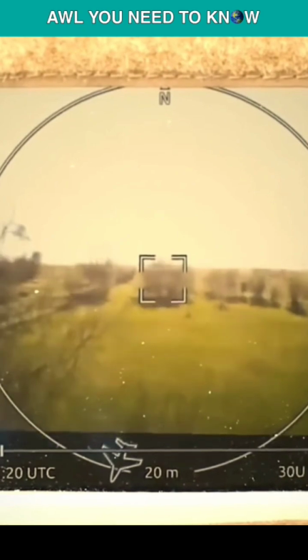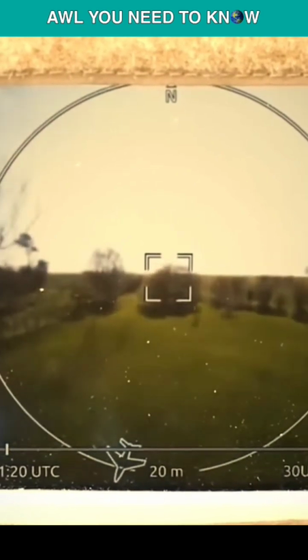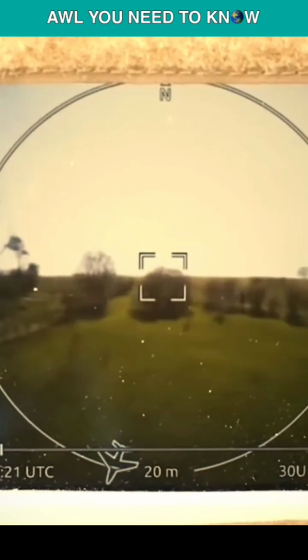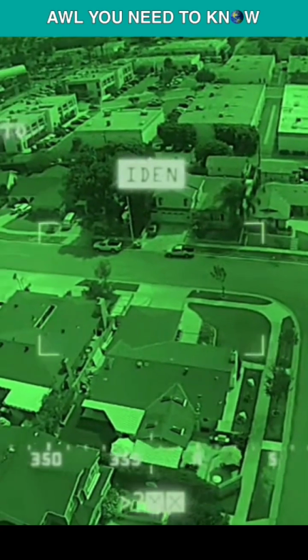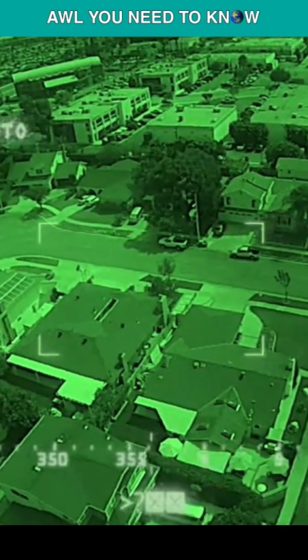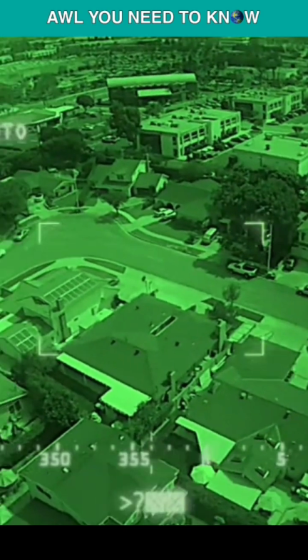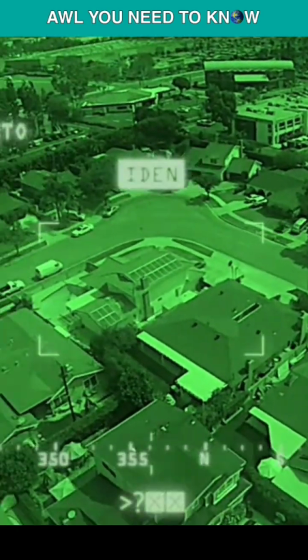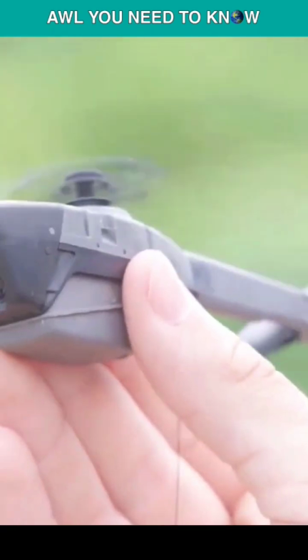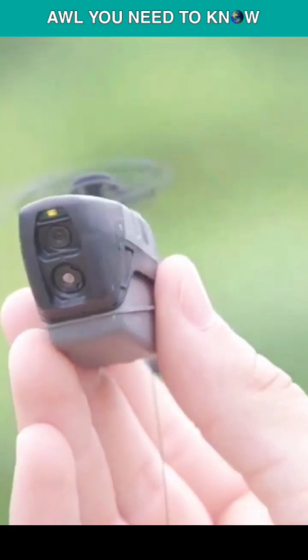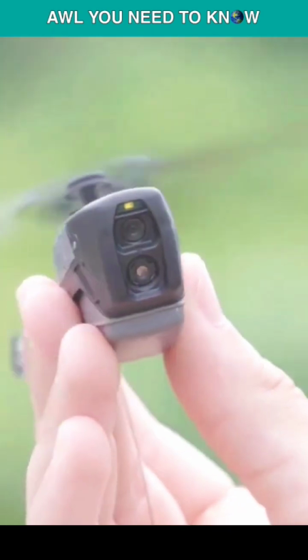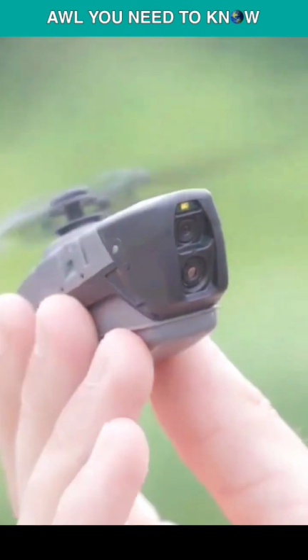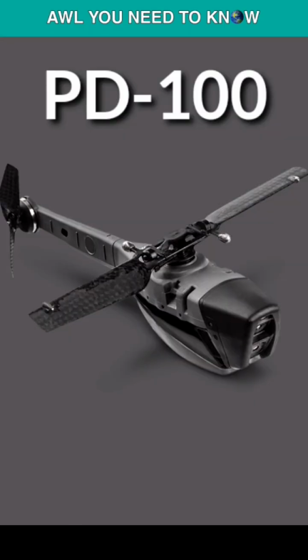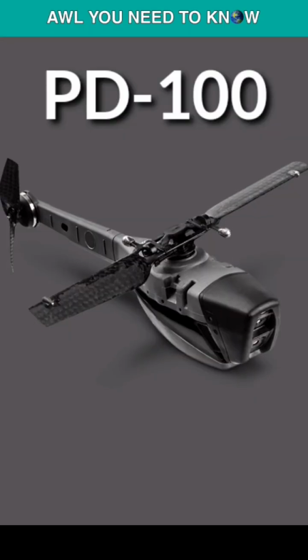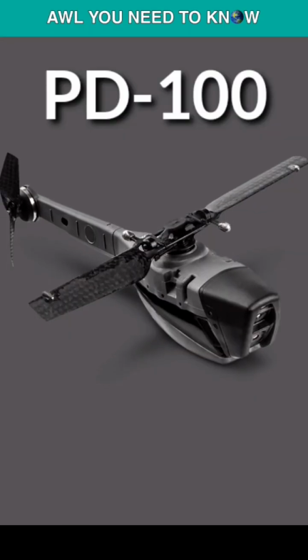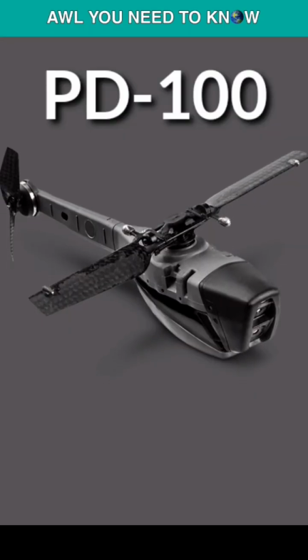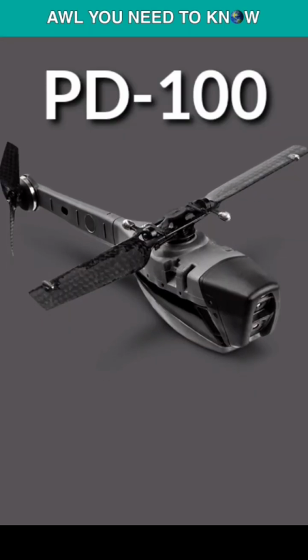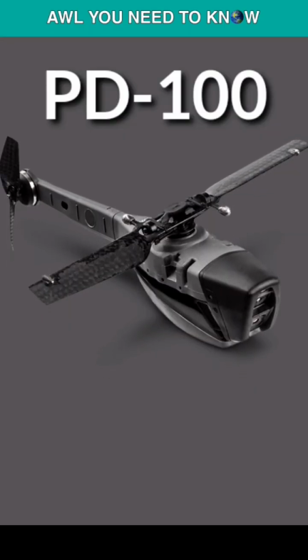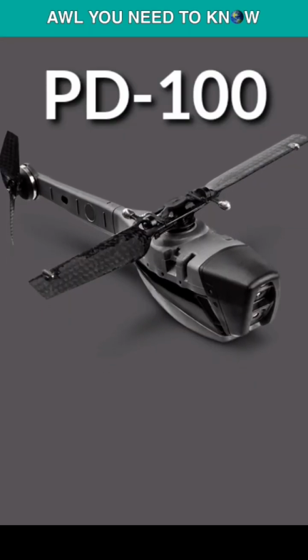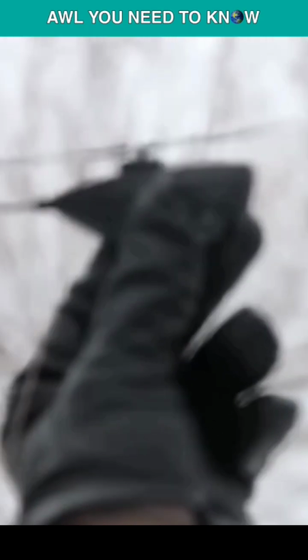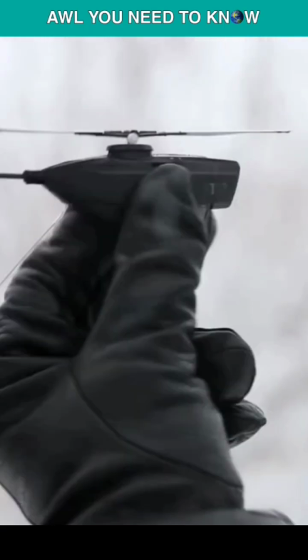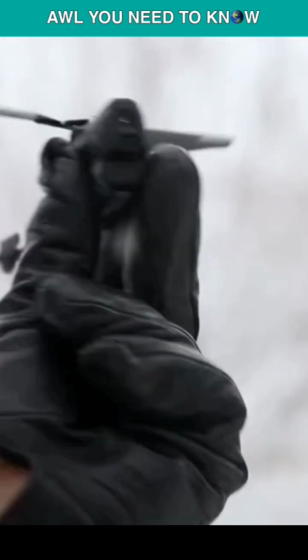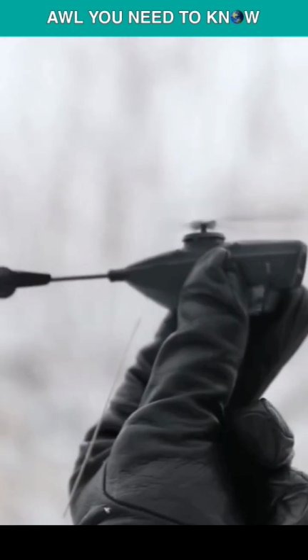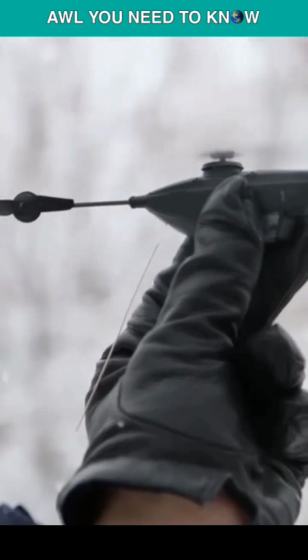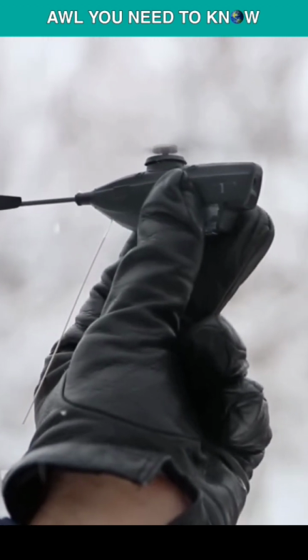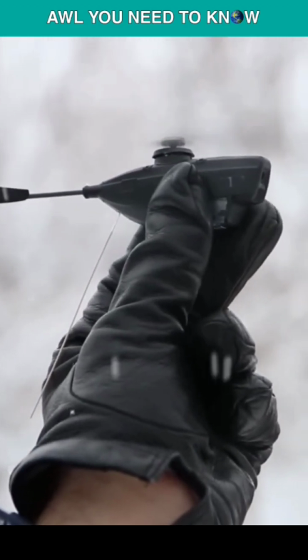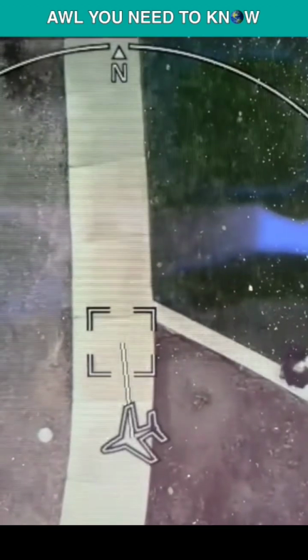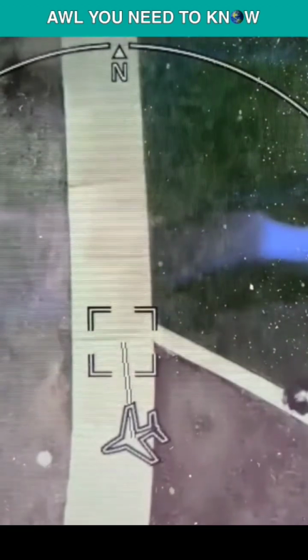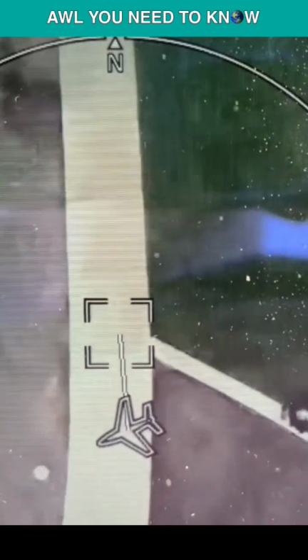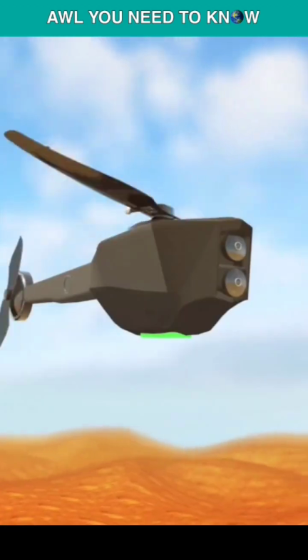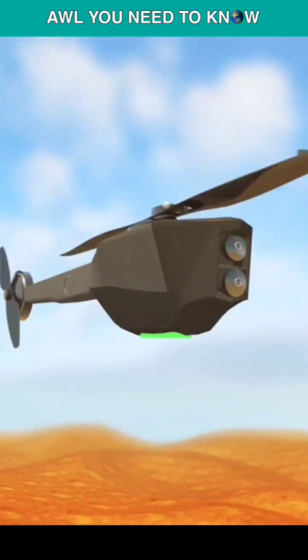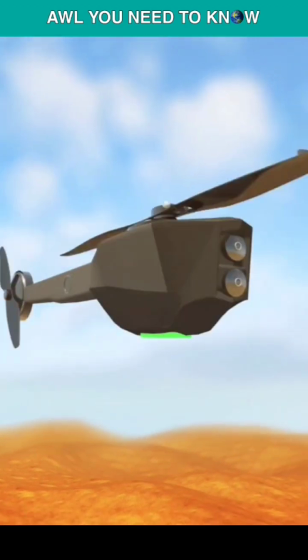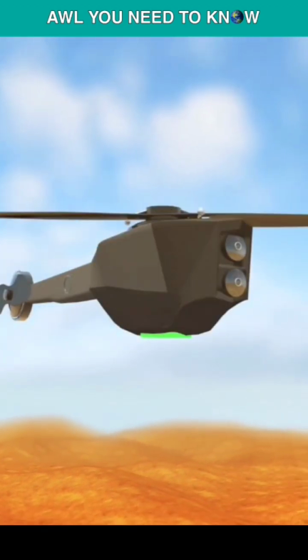A new Black Hornet variant featuring night vision capabilities and long-wave infrared was presented by the company in October 2014, under the name PD100. It can transmit video or high-resolution still photographs up to a mile away.